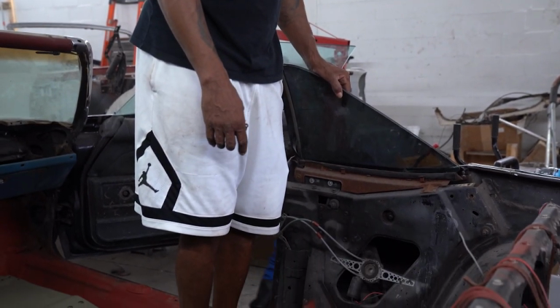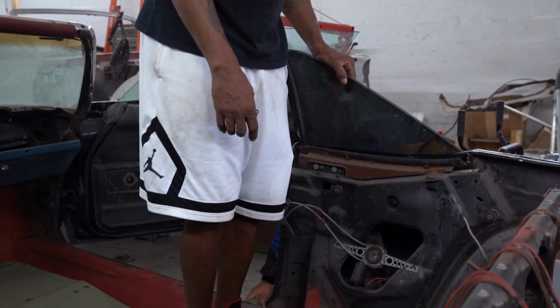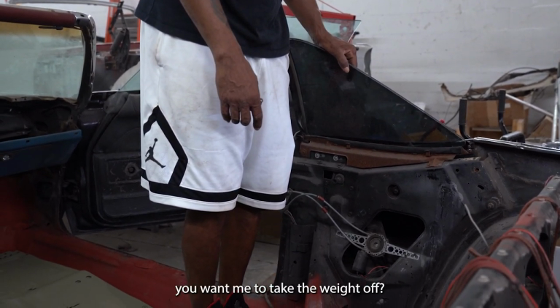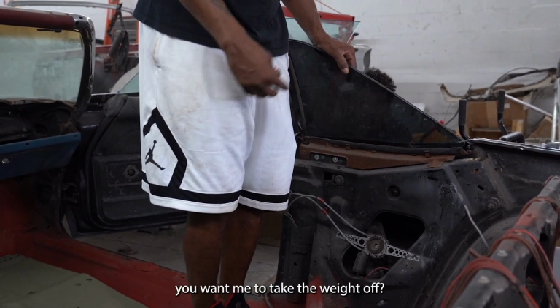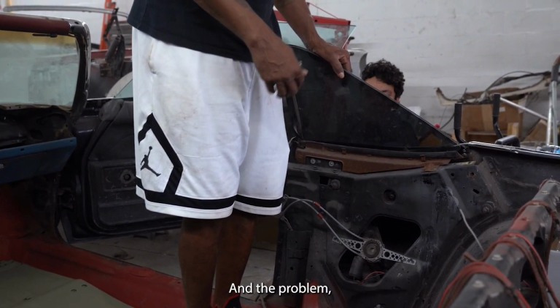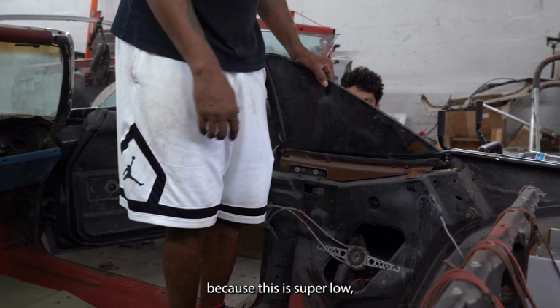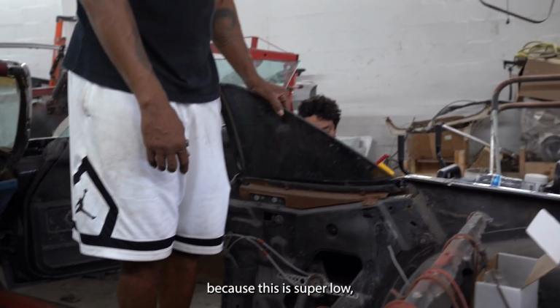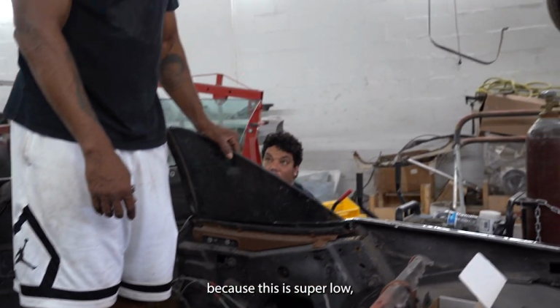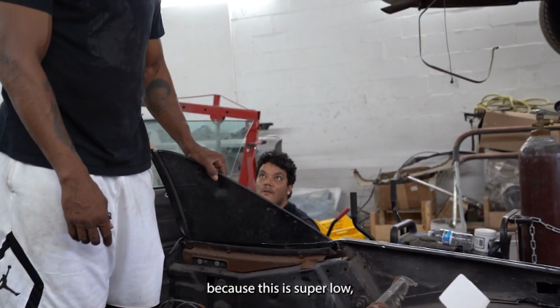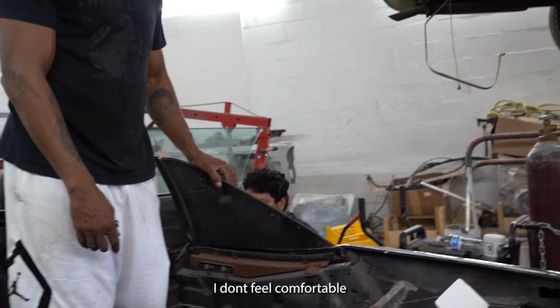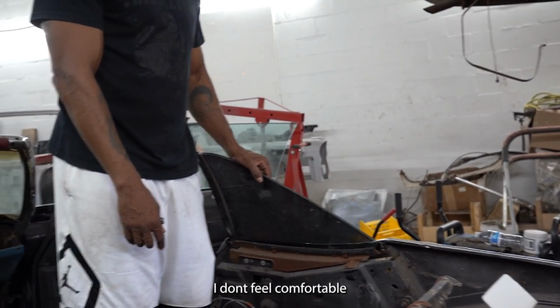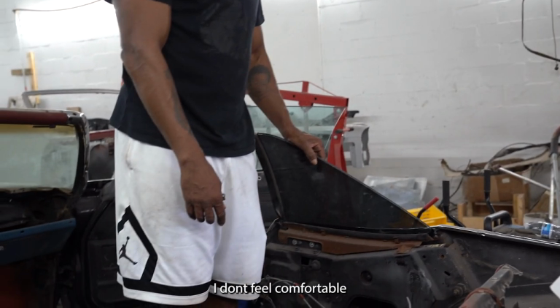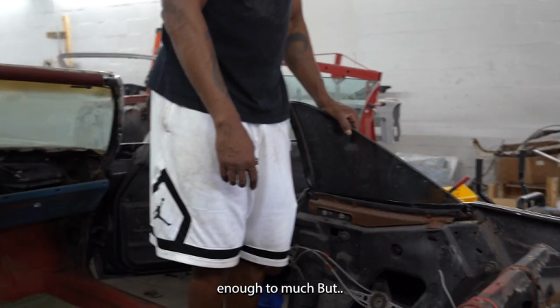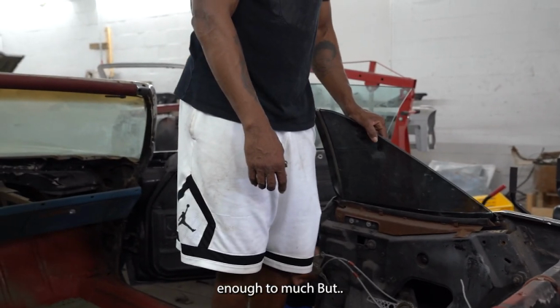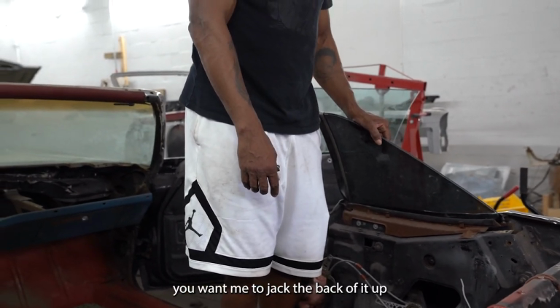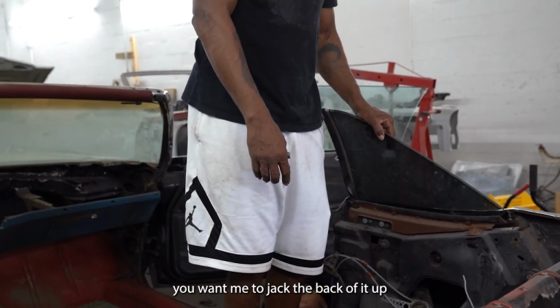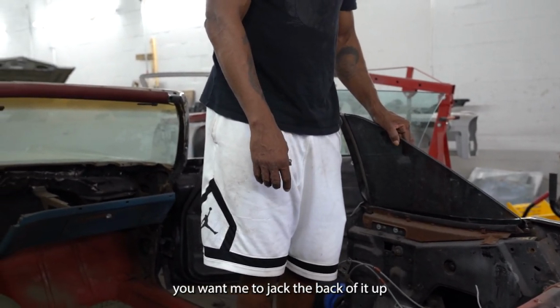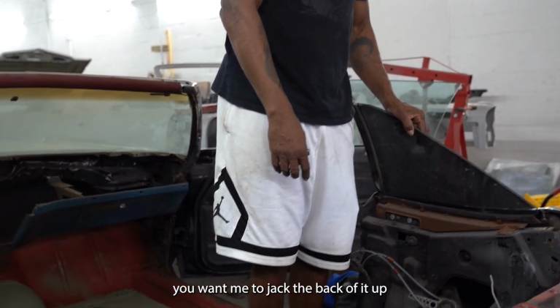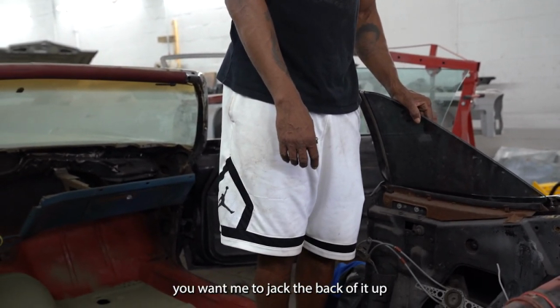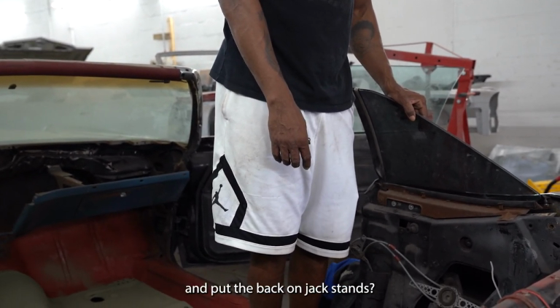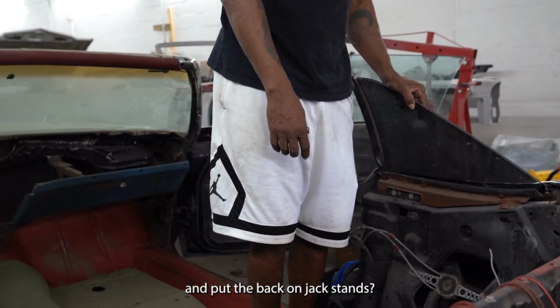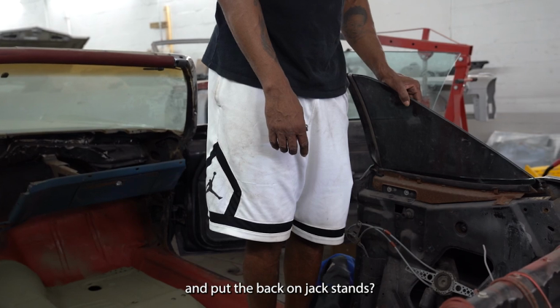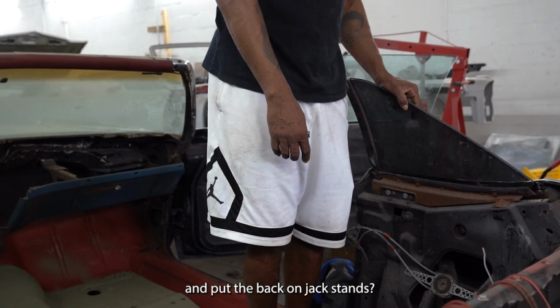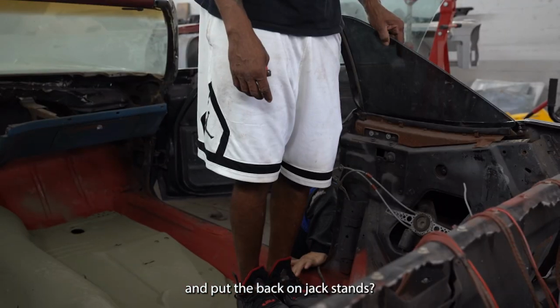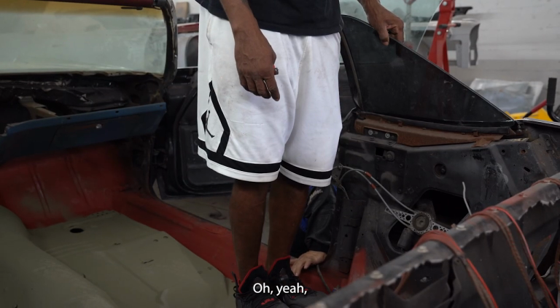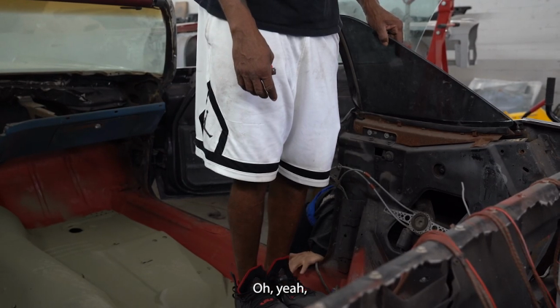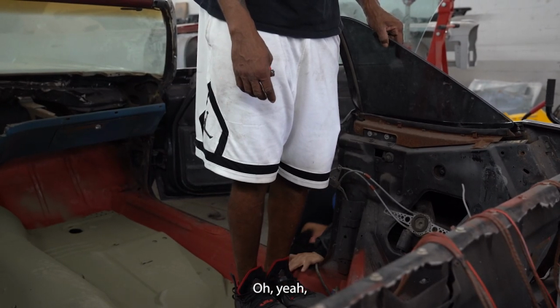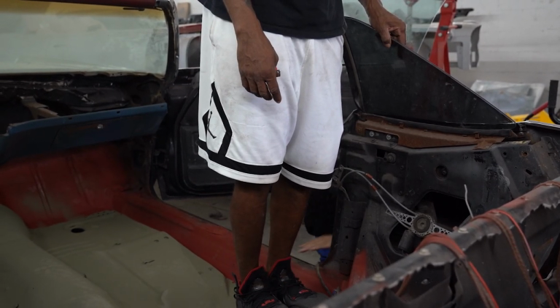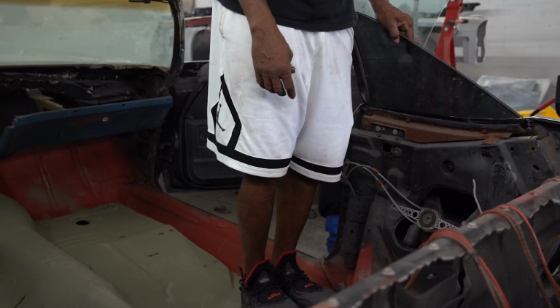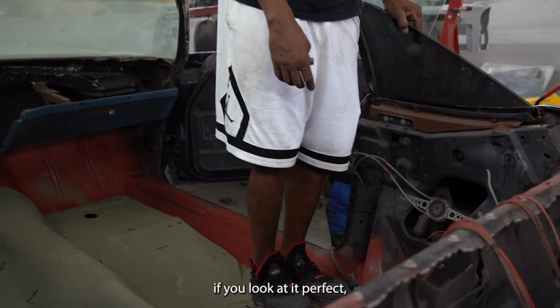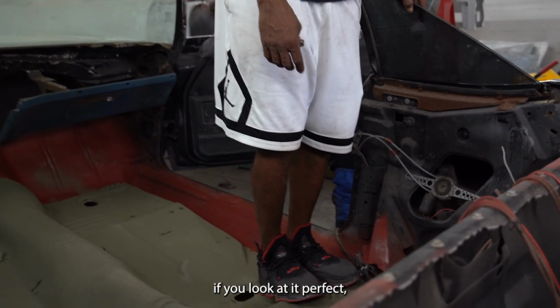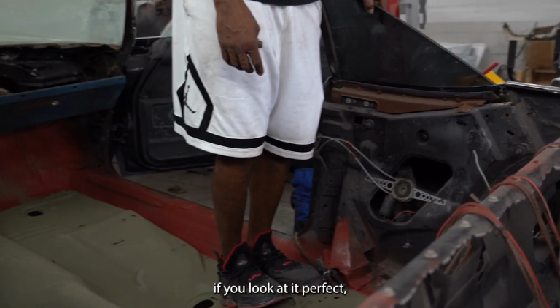You want me to take the weight off of it? Yeah, the problem is because this is super low. I don't feel comfortable. You want me to jack the back of it up and put it on jack stands? Oh yeah. If you look at it — perfect.